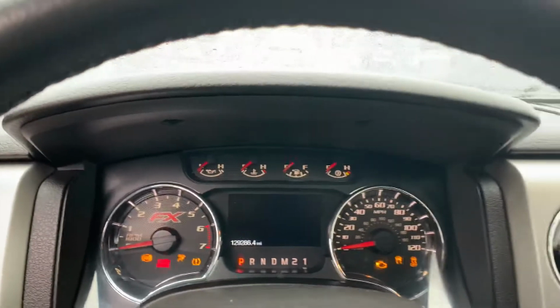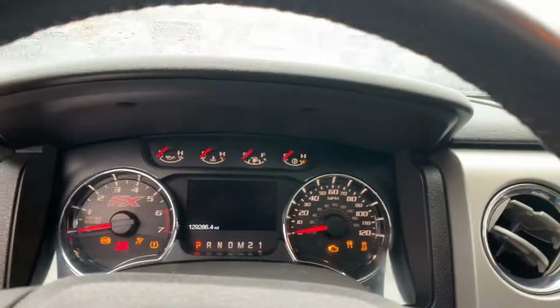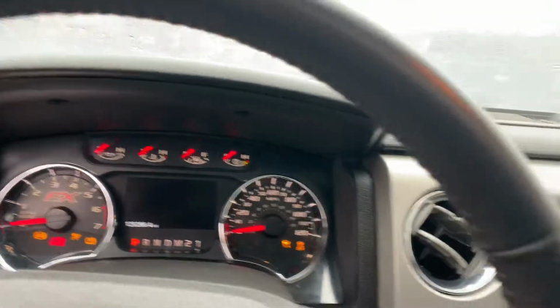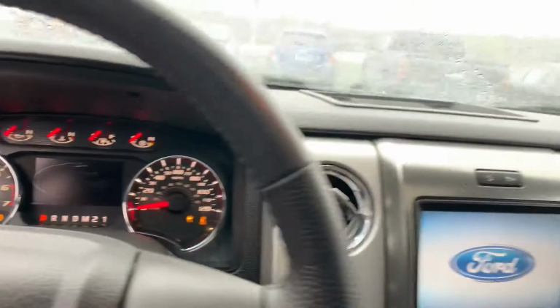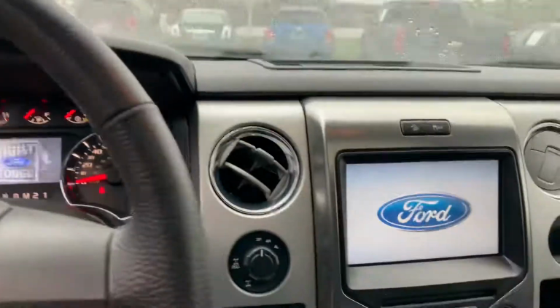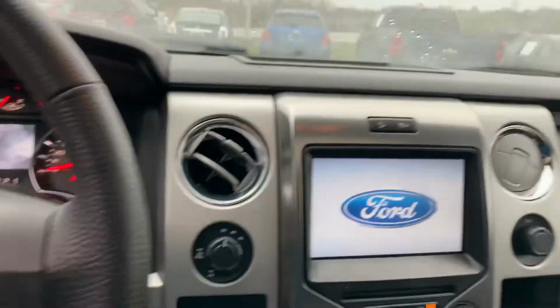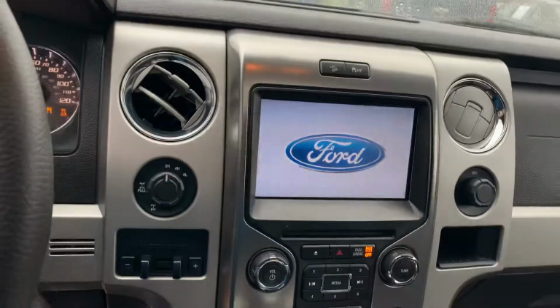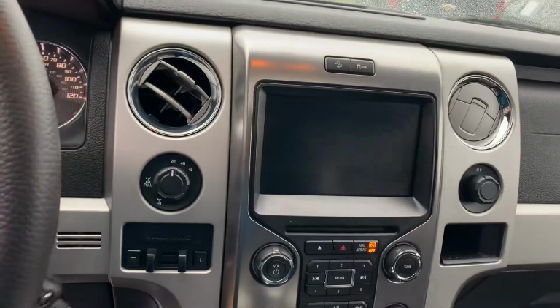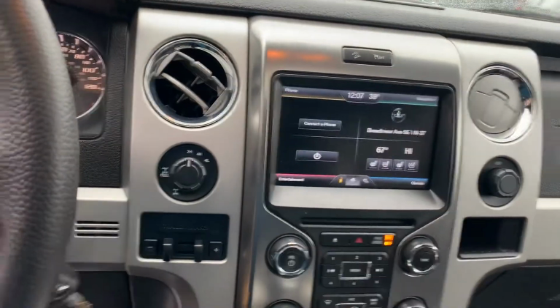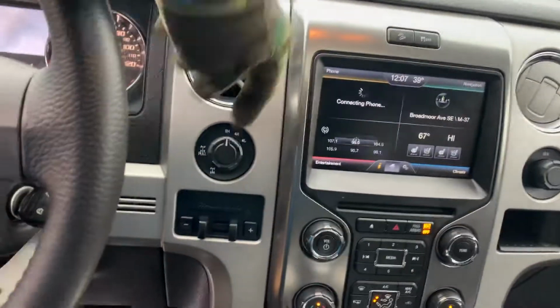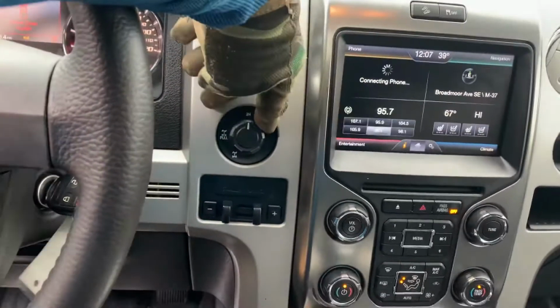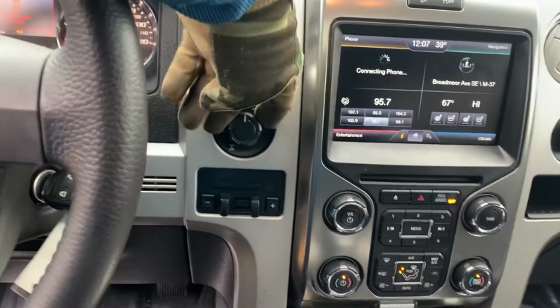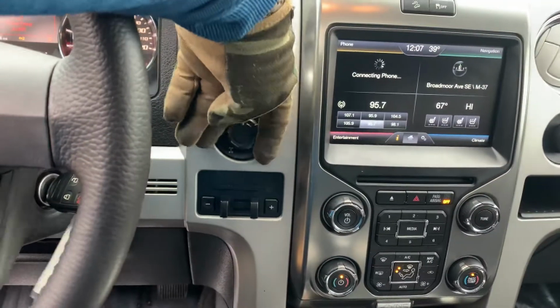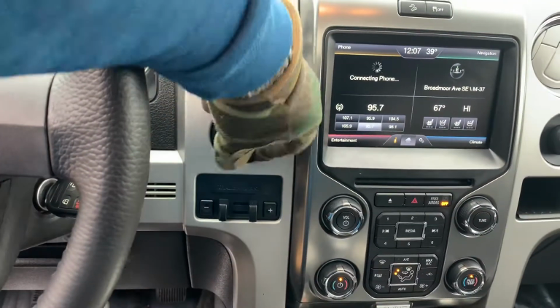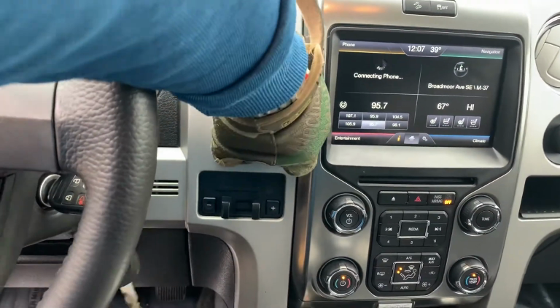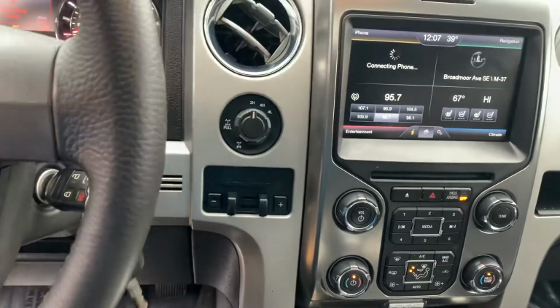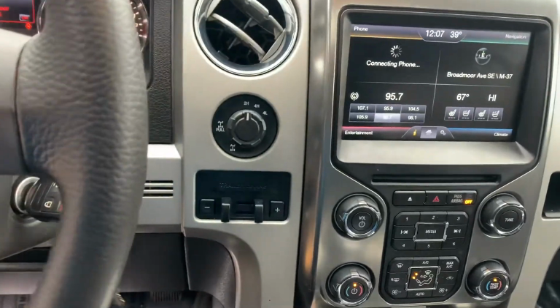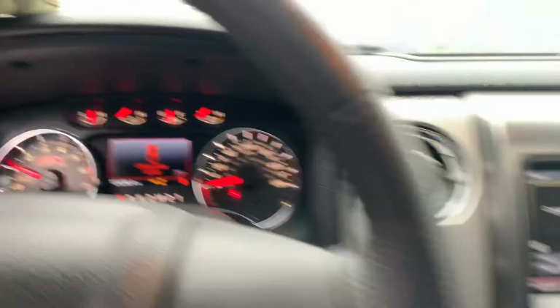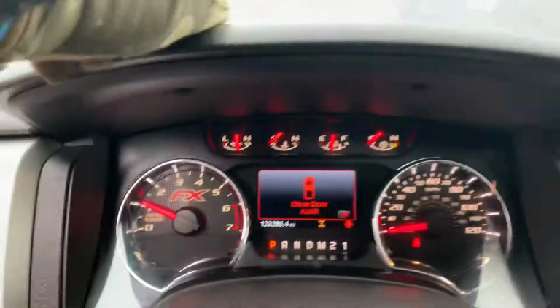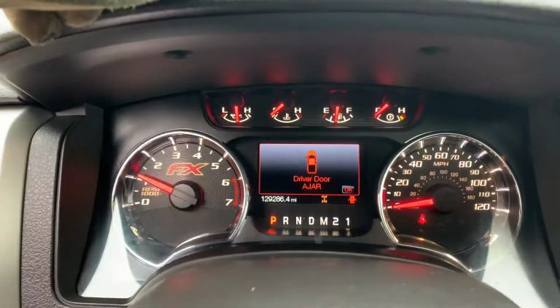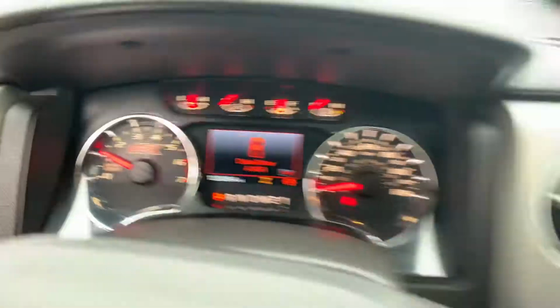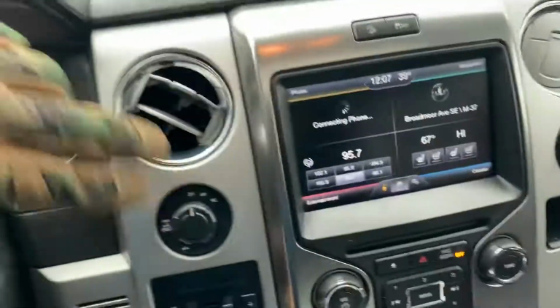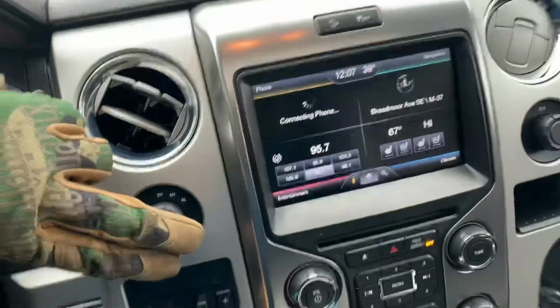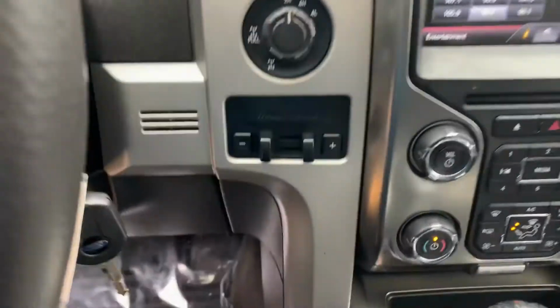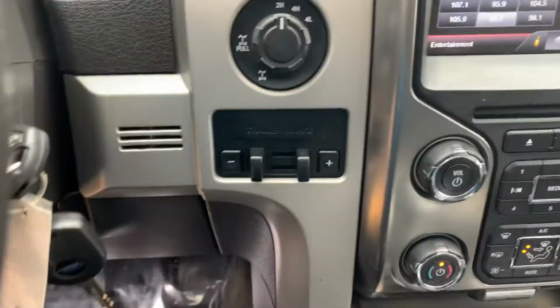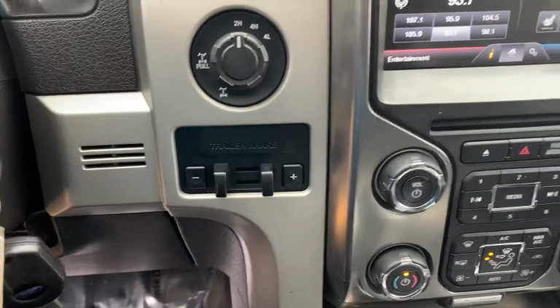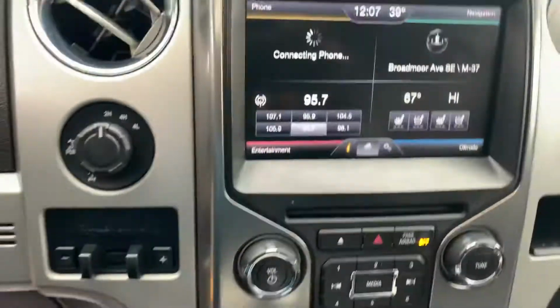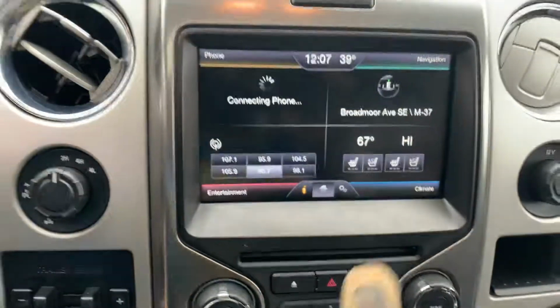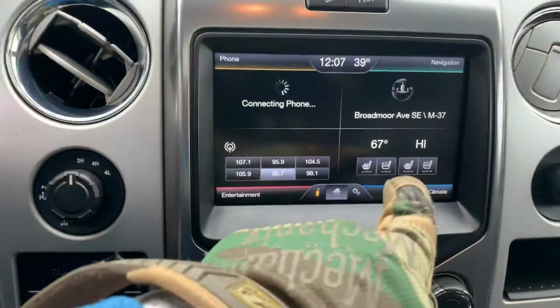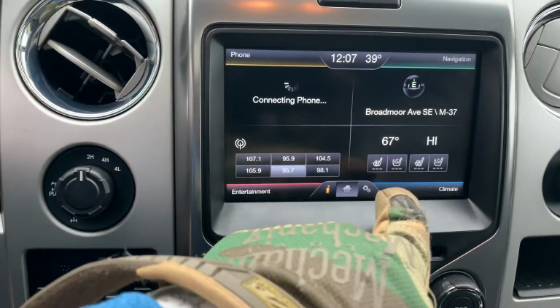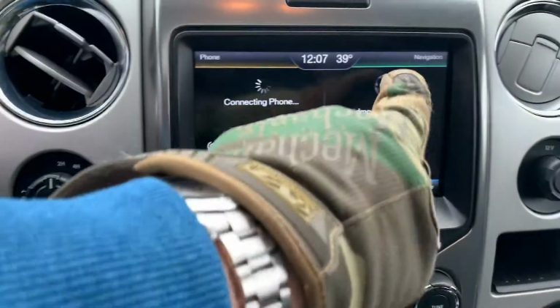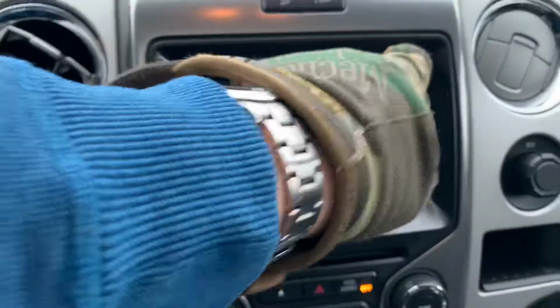The FX4 is so cool. This one has the 5.0 liter, 400 horsepower. Pull on that knob — you have a locking rear diff, so you can actually lock it in. Full trailer brake.